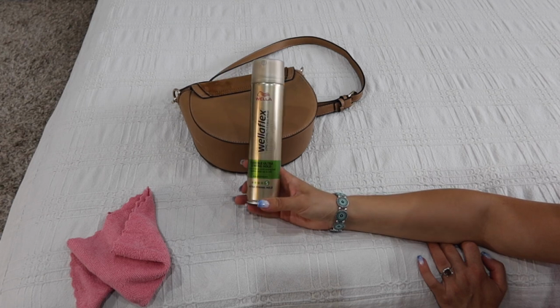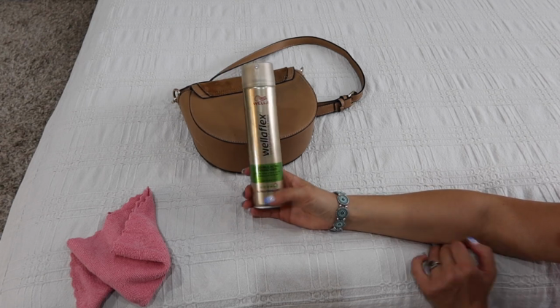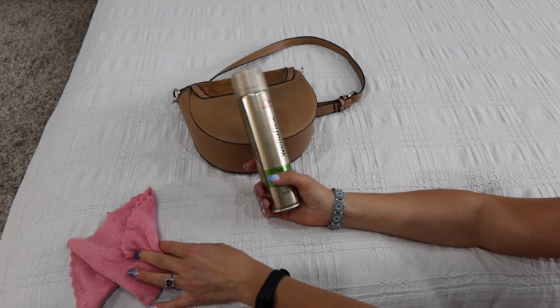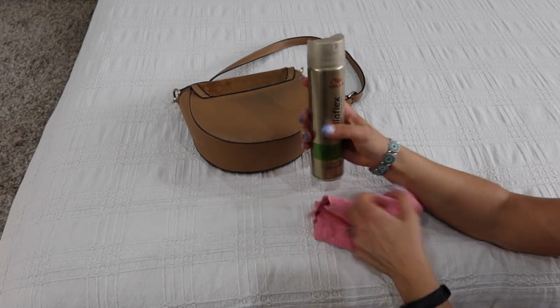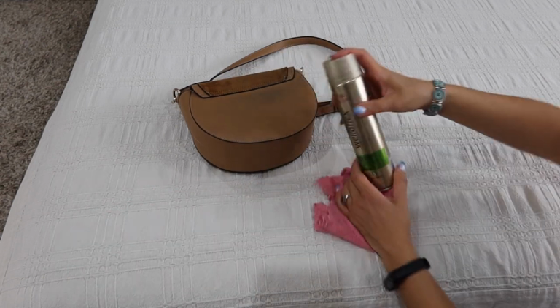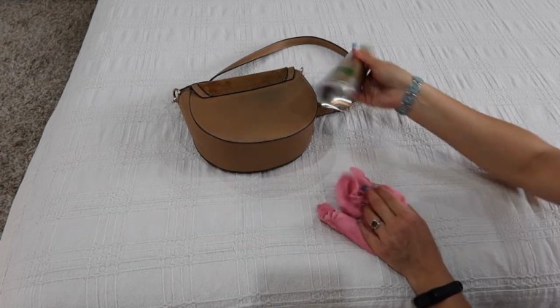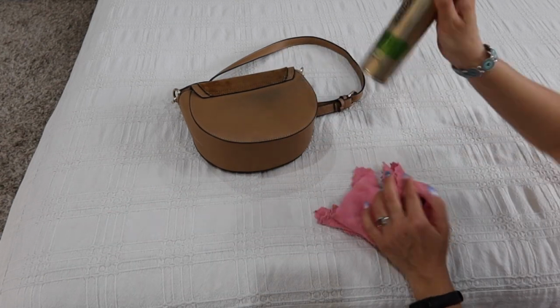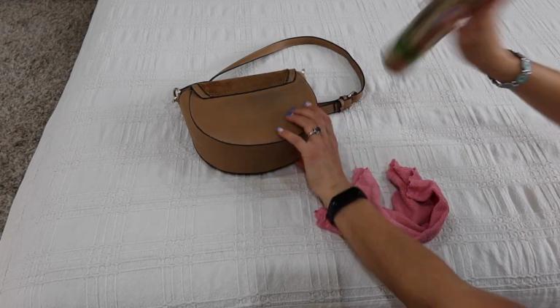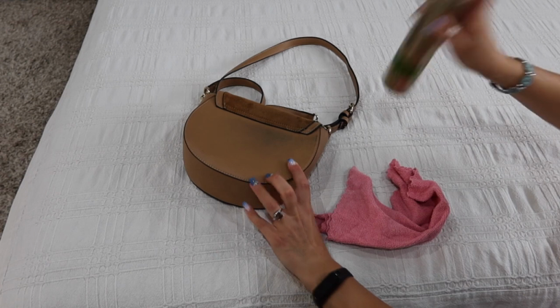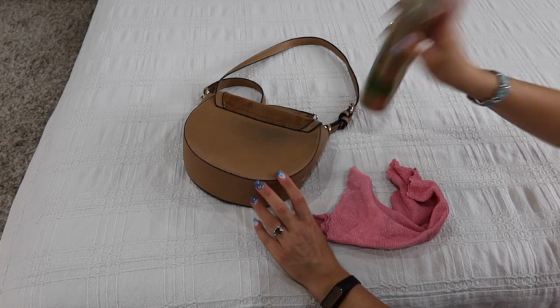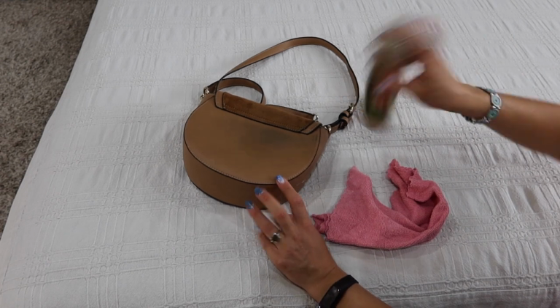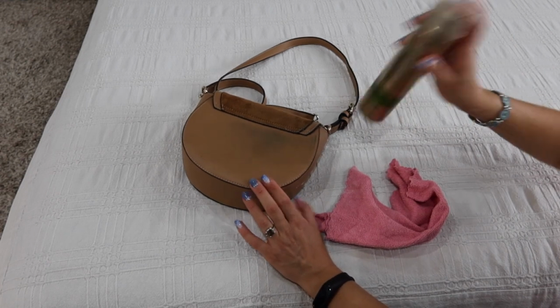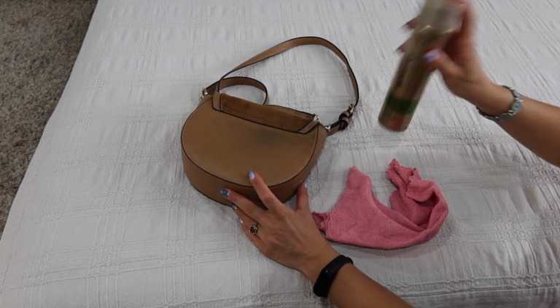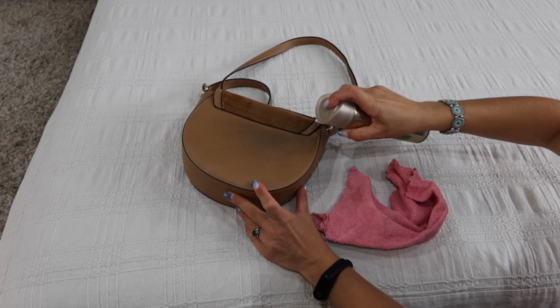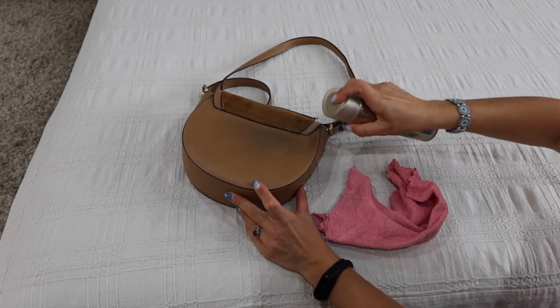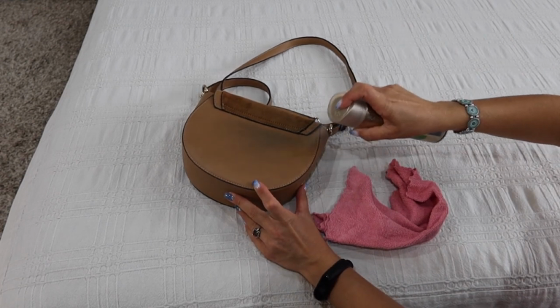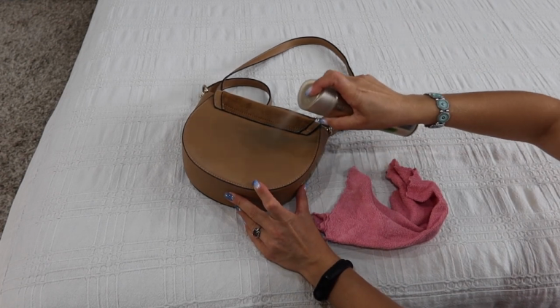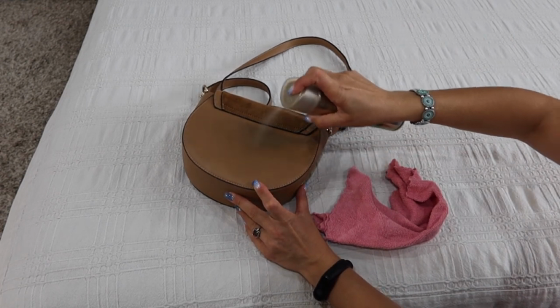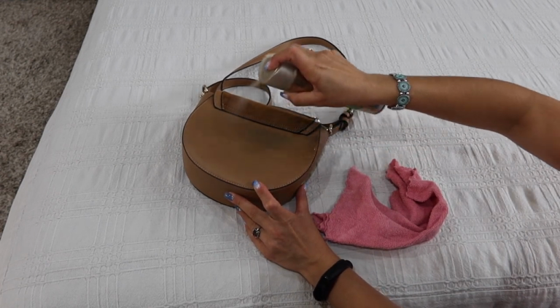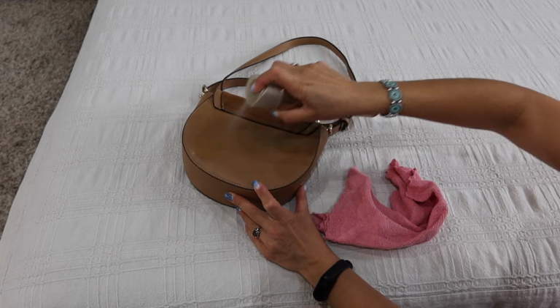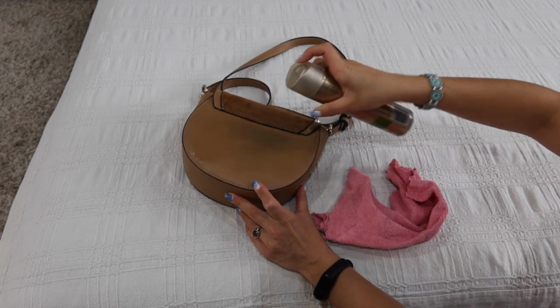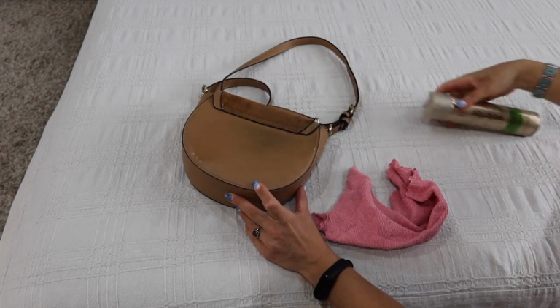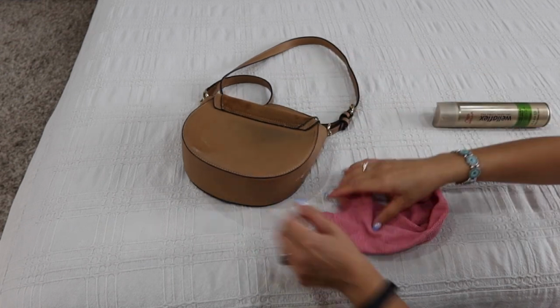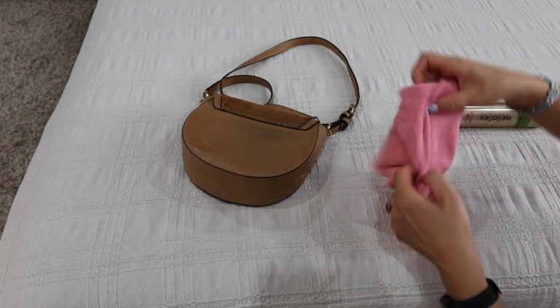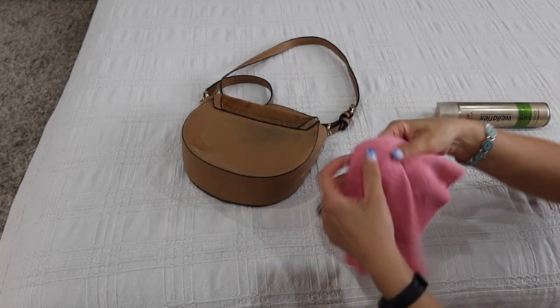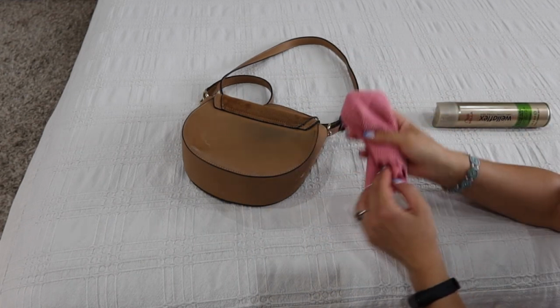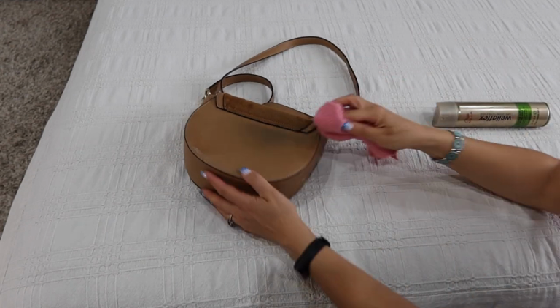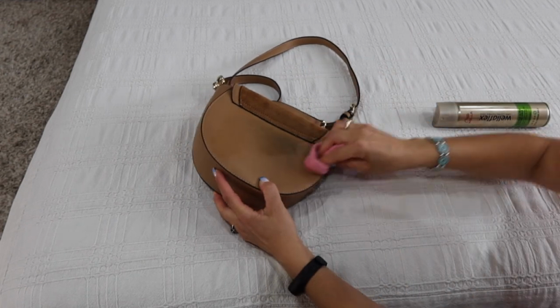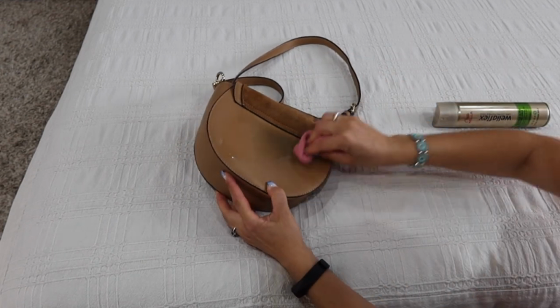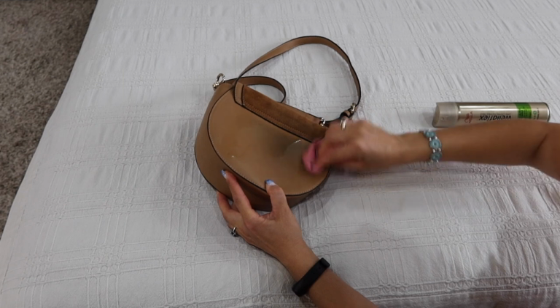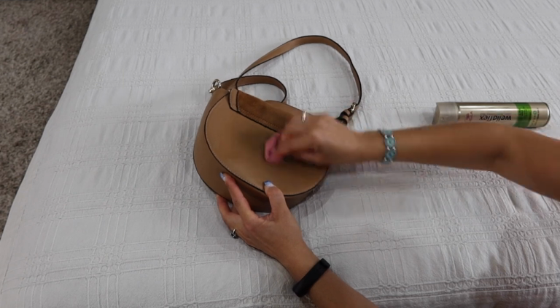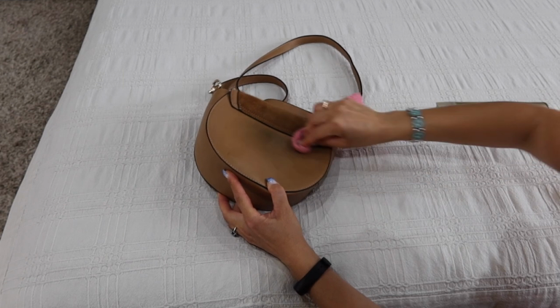All you need is a cloth and some hairspray. You can see my handbag has been completely stained. Spray it on the stain, take the cloth and rub gently.